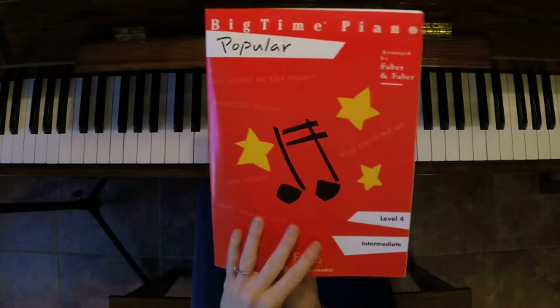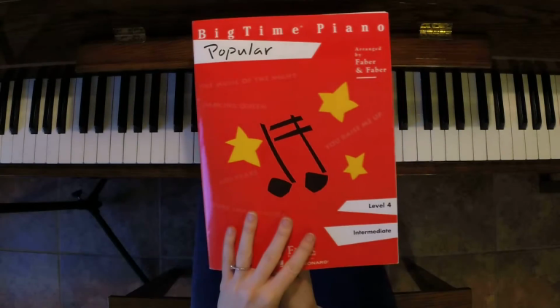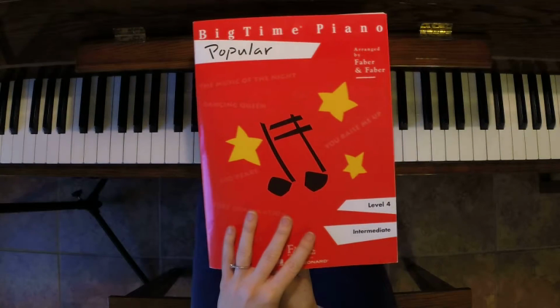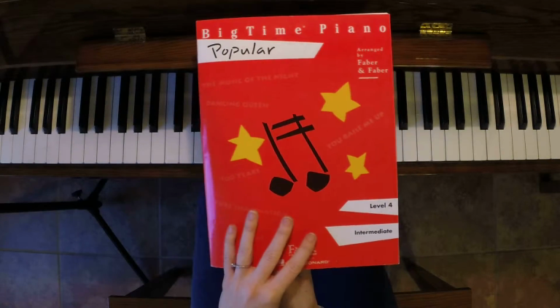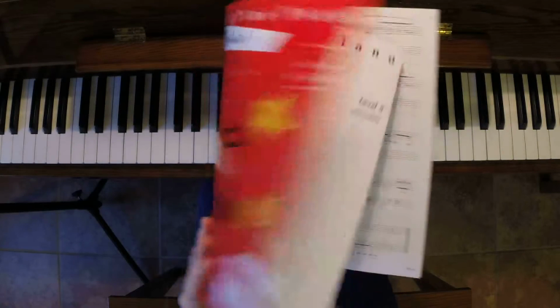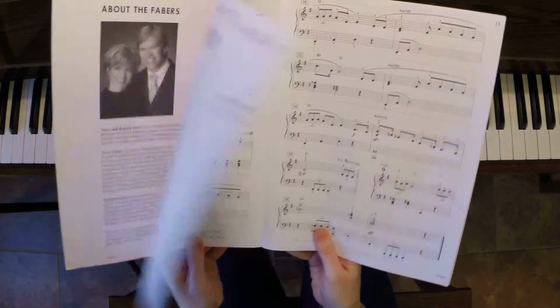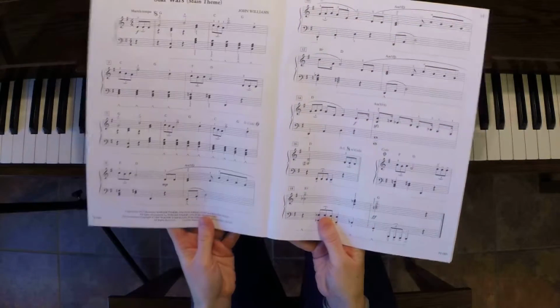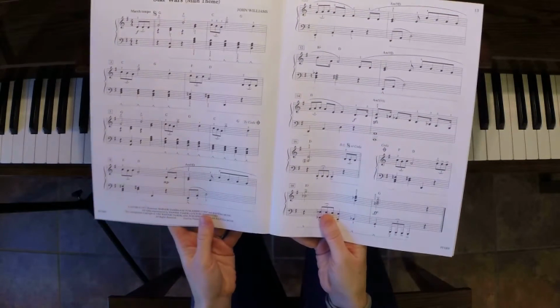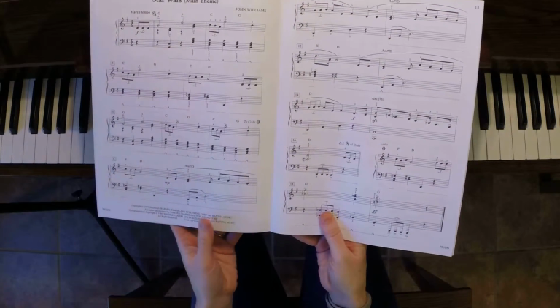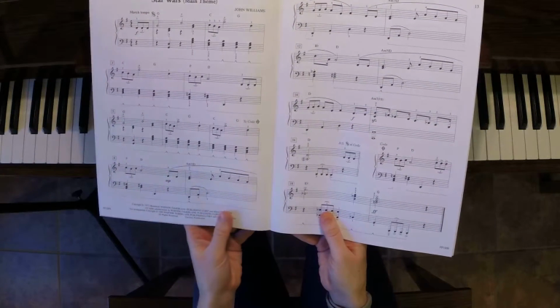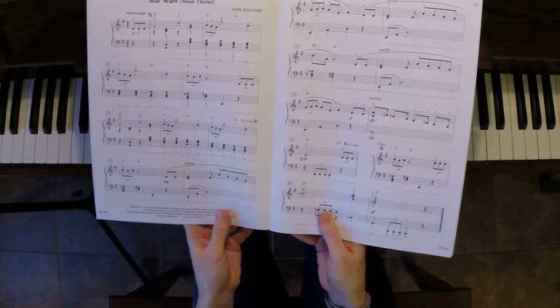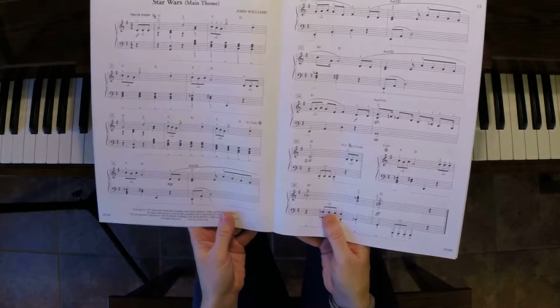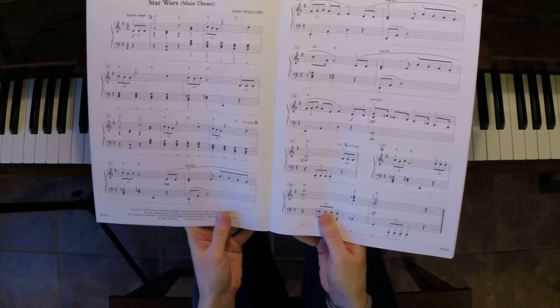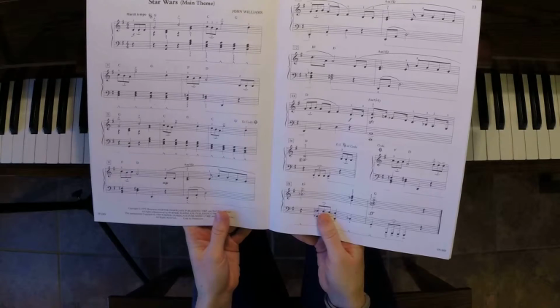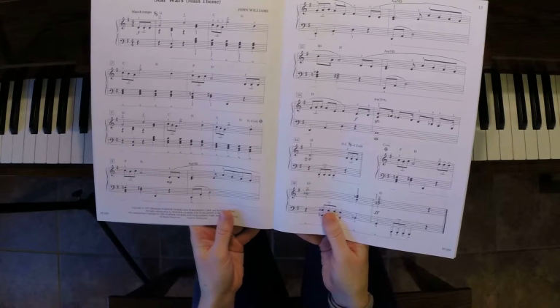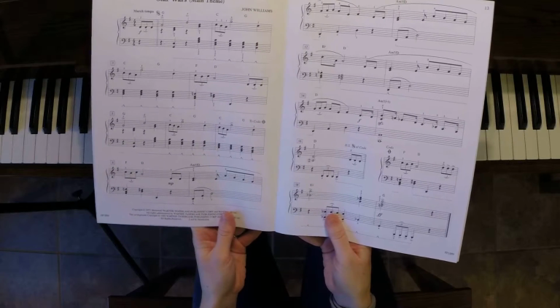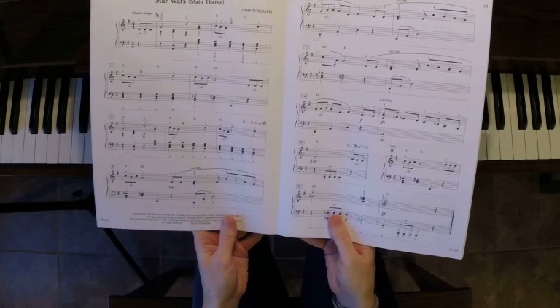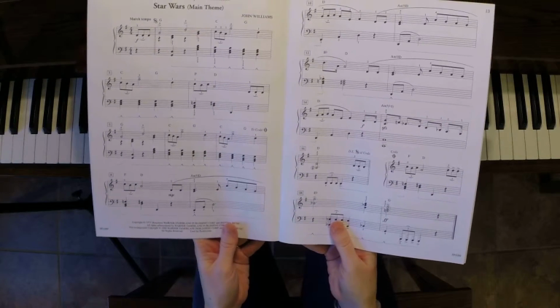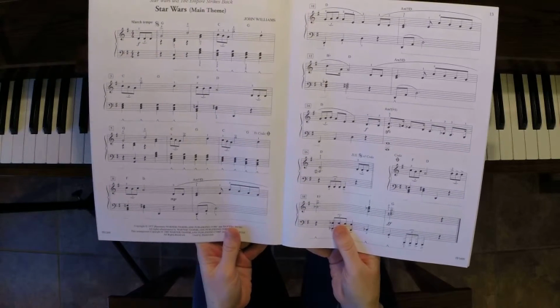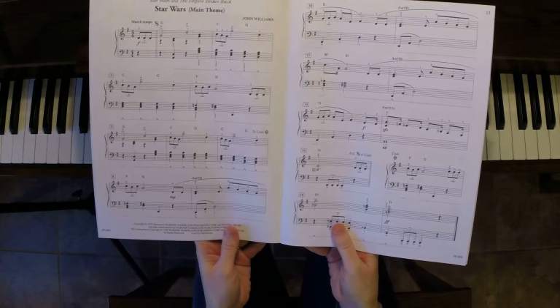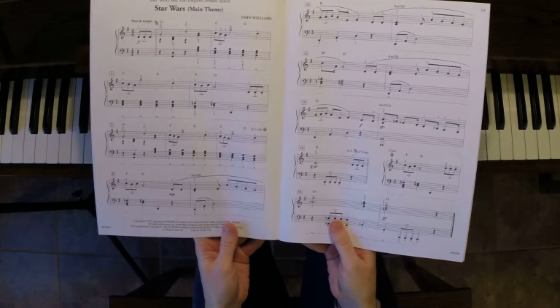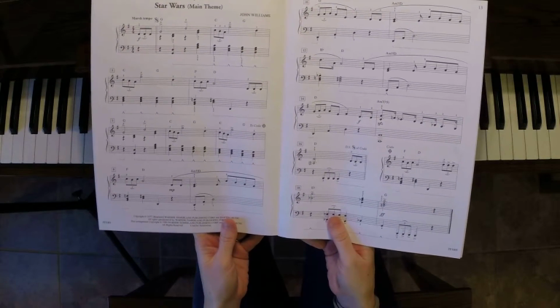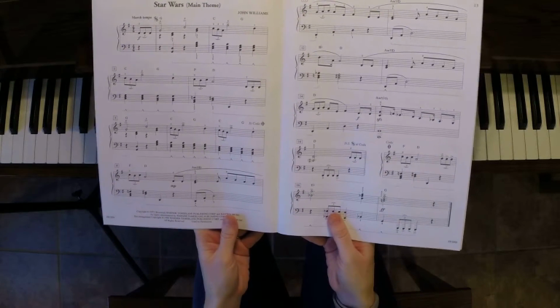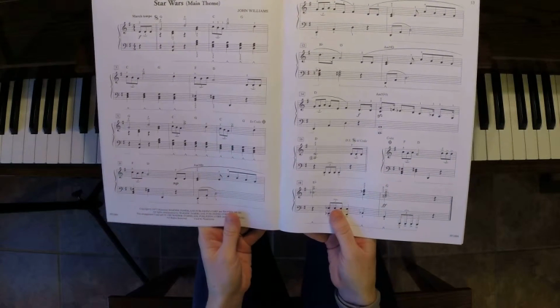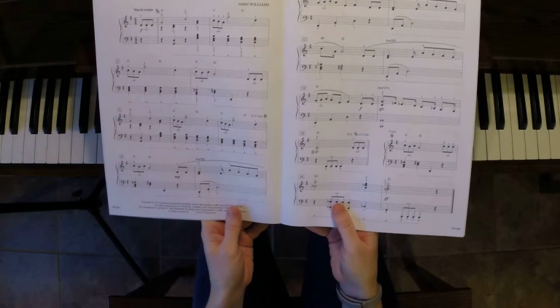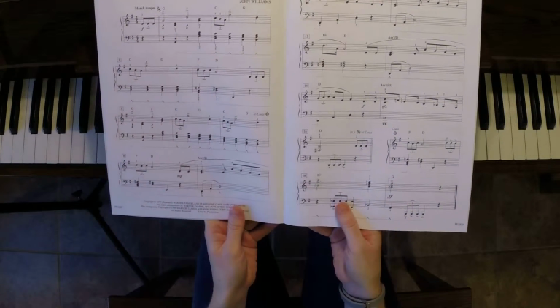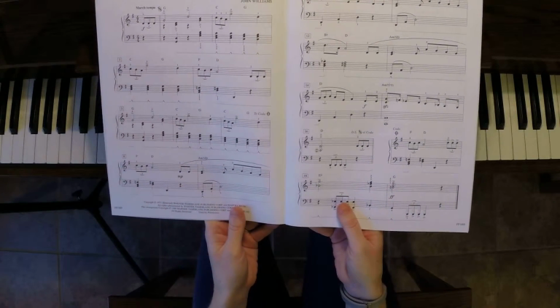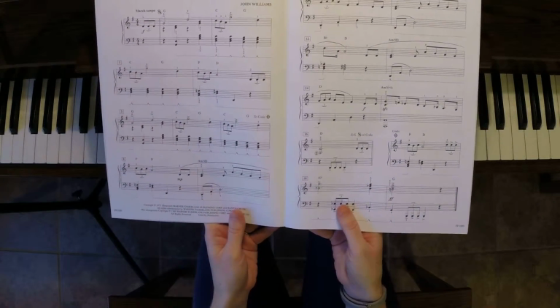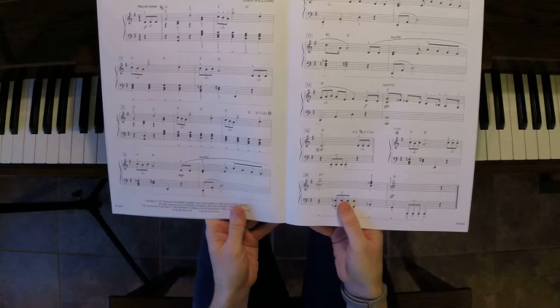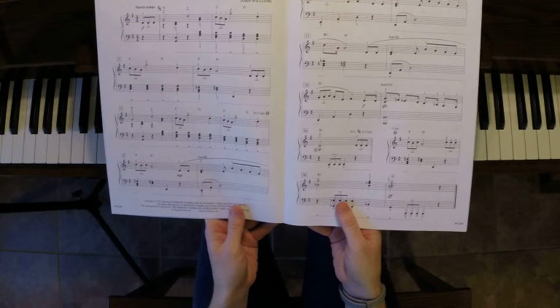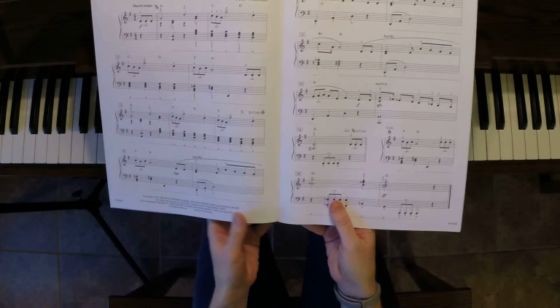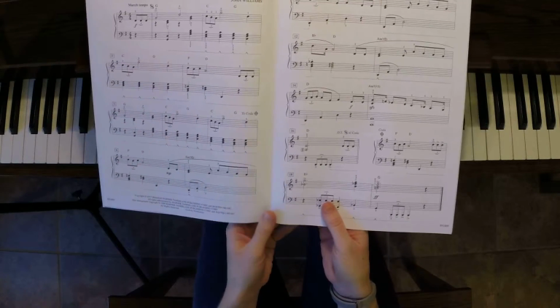Again, Popular Level 4 — there is a link below if you would like to purchase this book. Let me know if you have any questions or comments. I highly recommend this arrangement; it's fun and it's really fun to play for your friends.